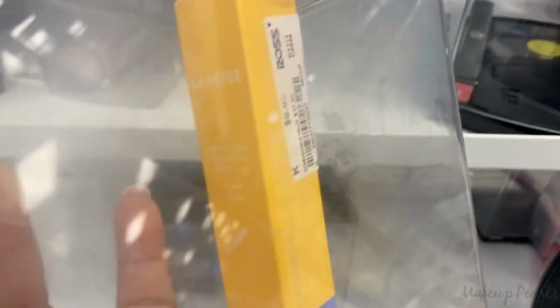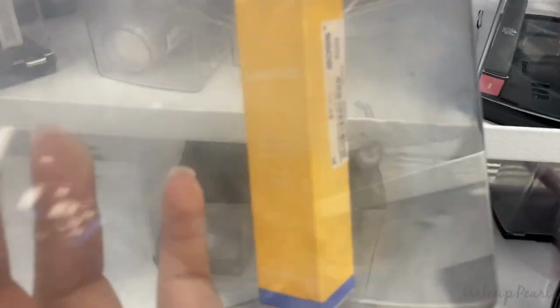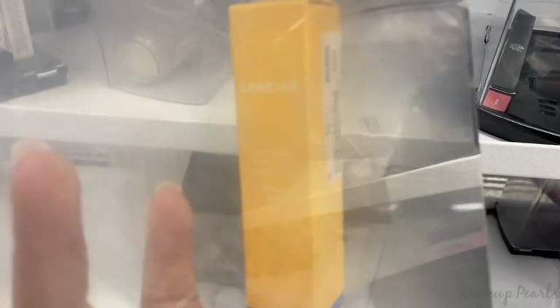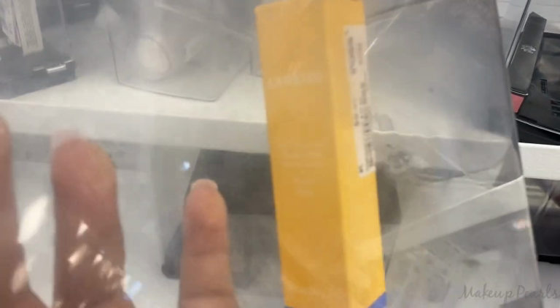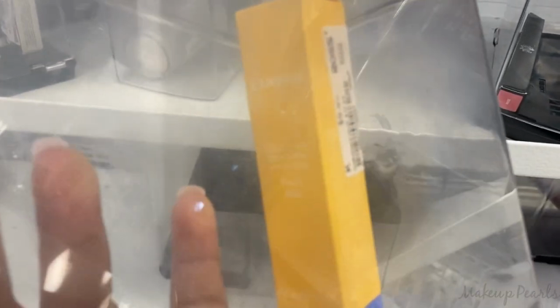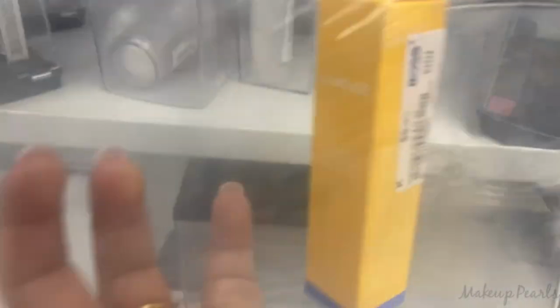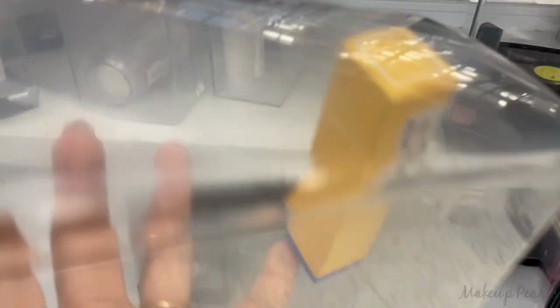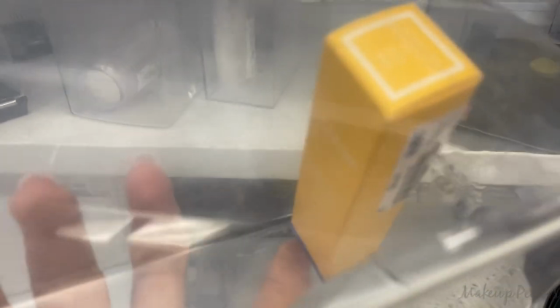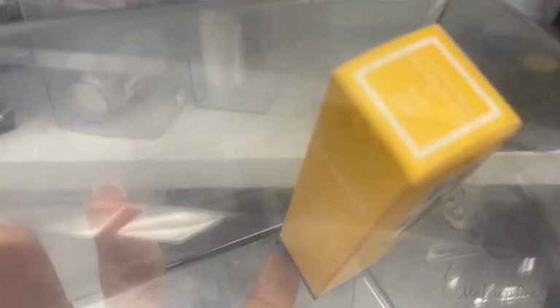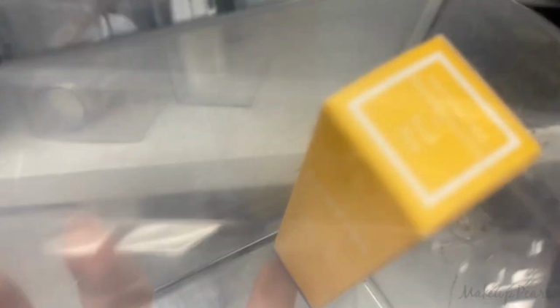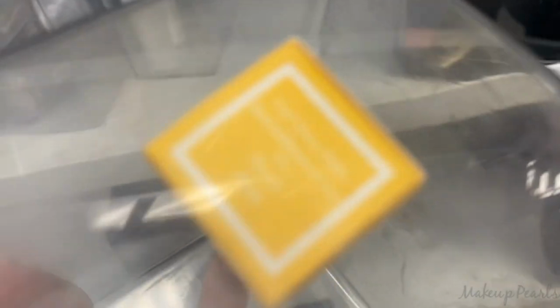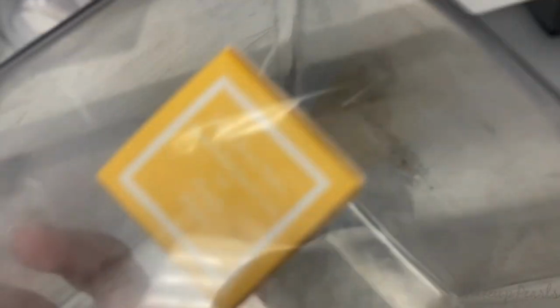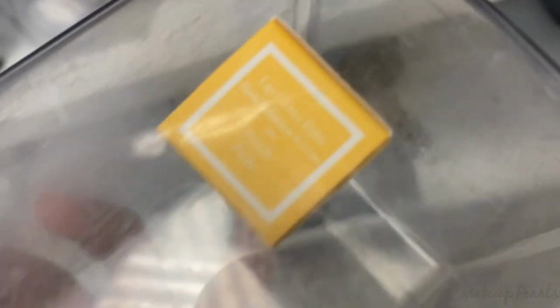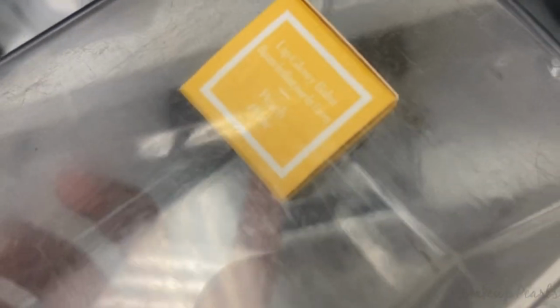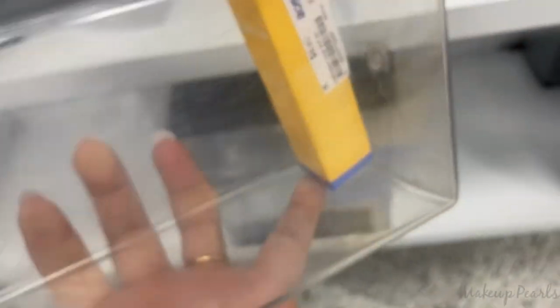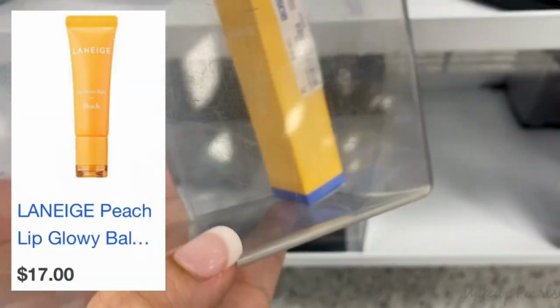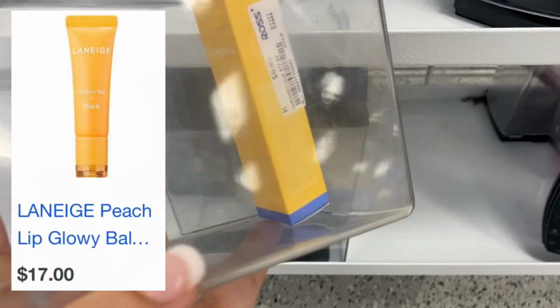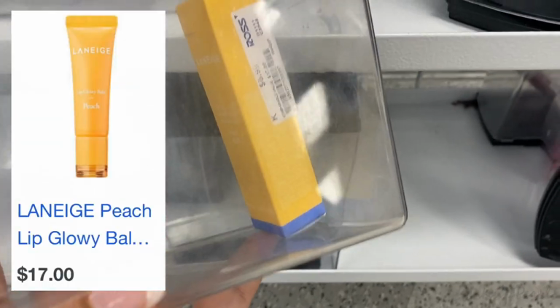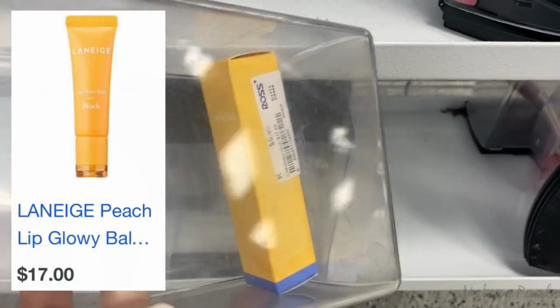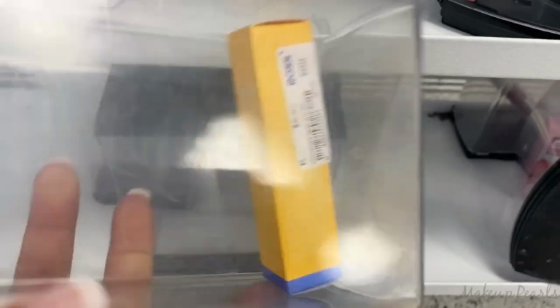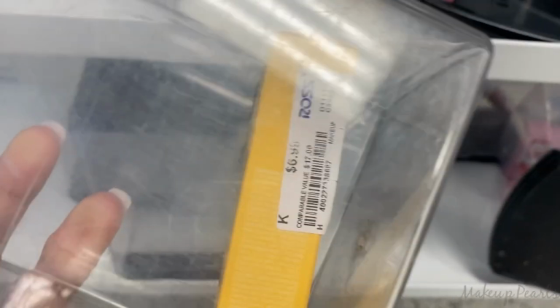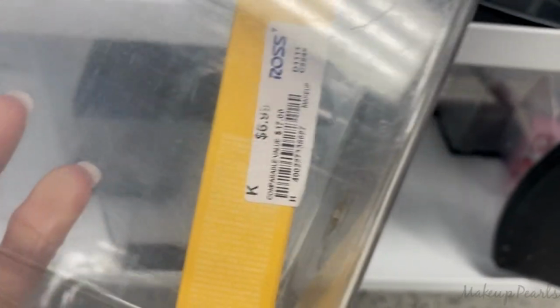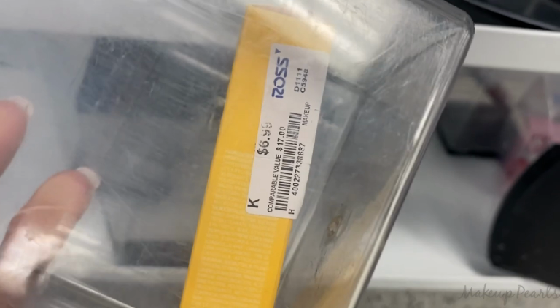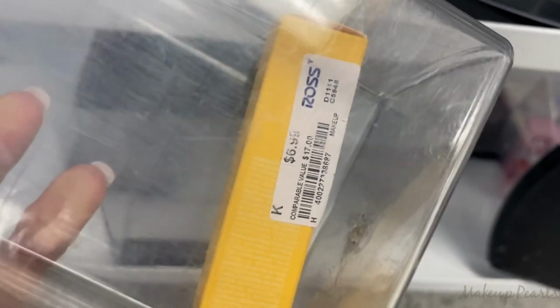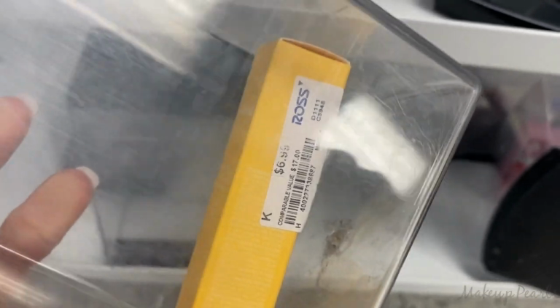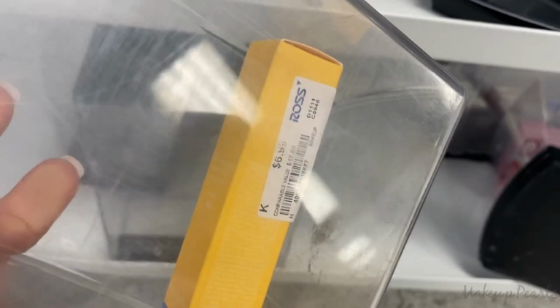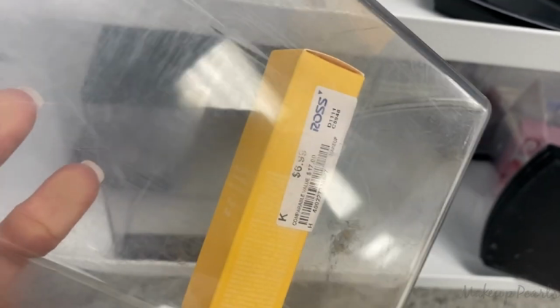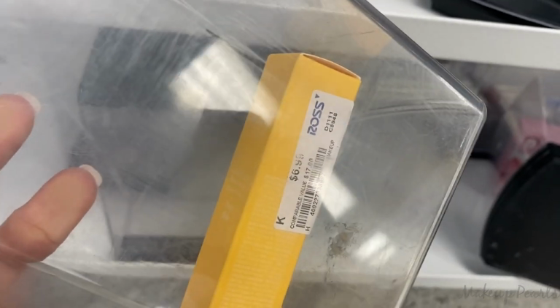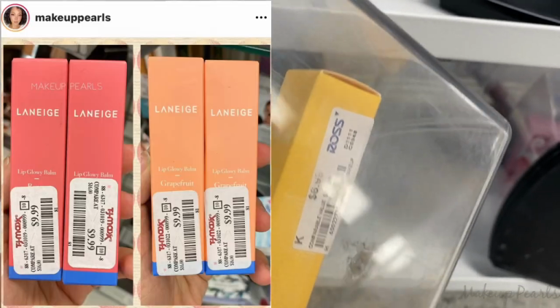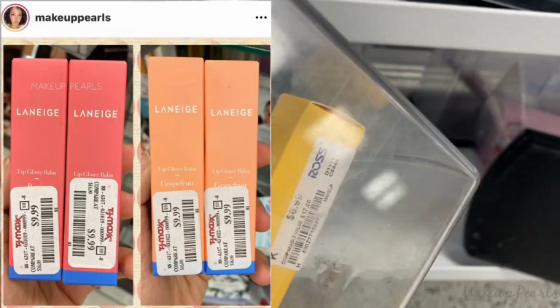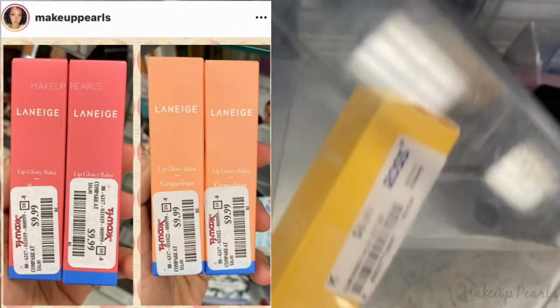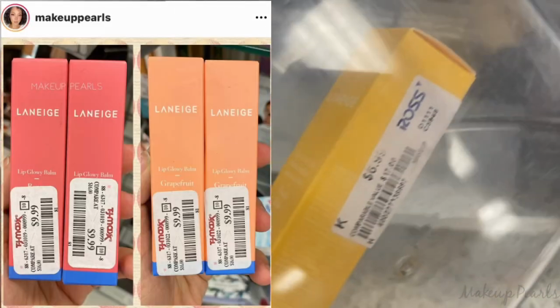Going for $6.99 is the Laneige Lip Glowy Balm in the shade Peach — a shade I haven't seen before. That's really nice, and $6.99 is super cheap since these usually run for $10.